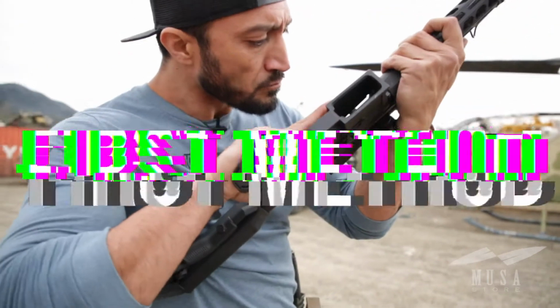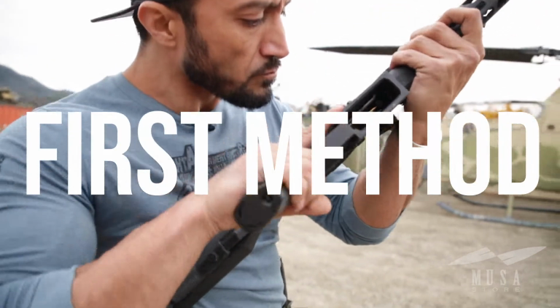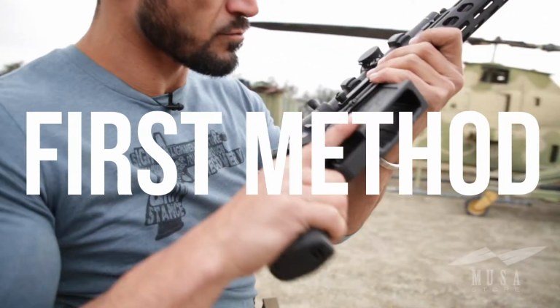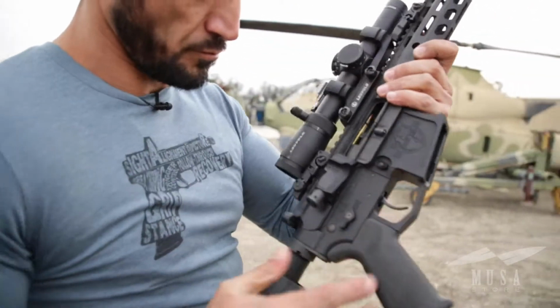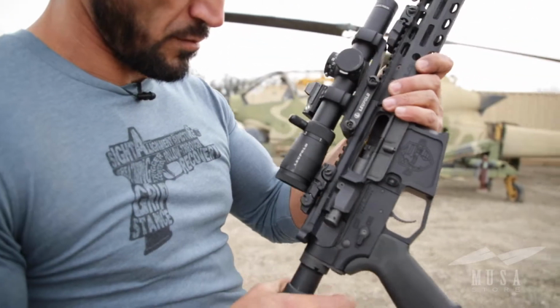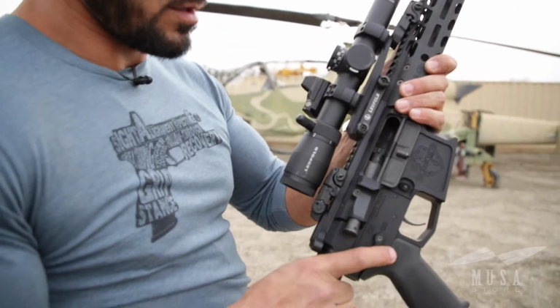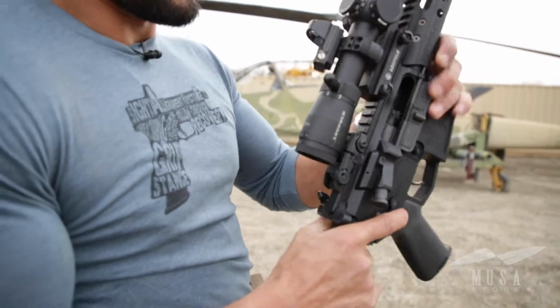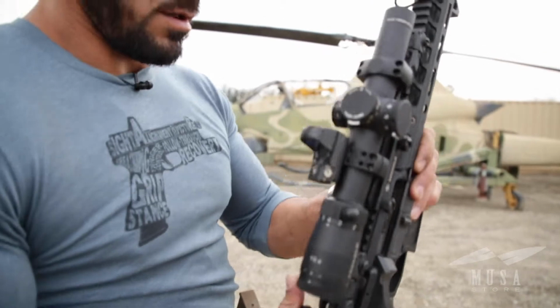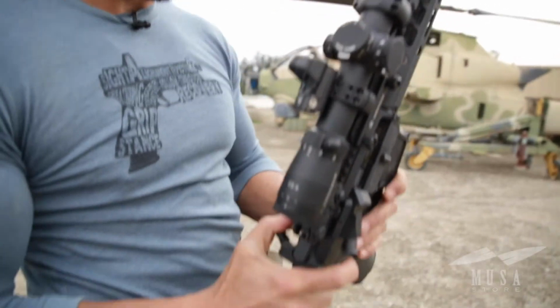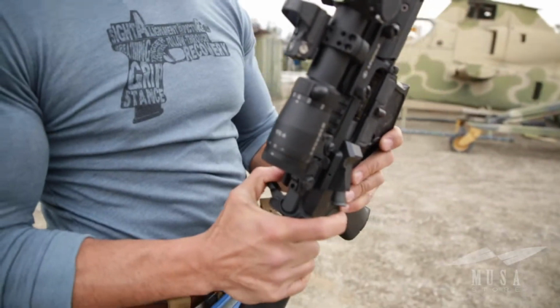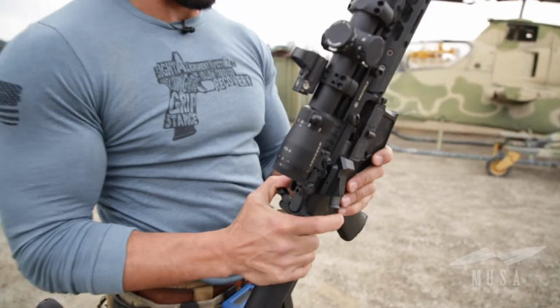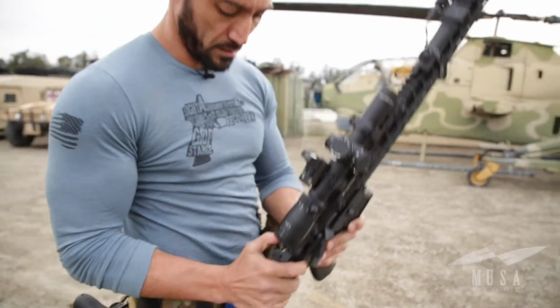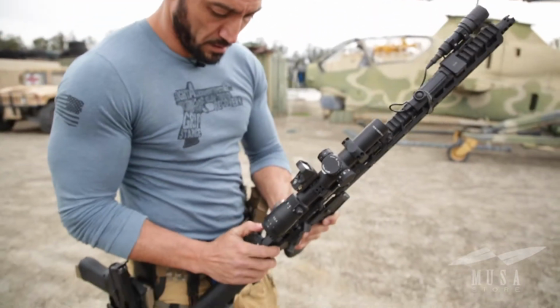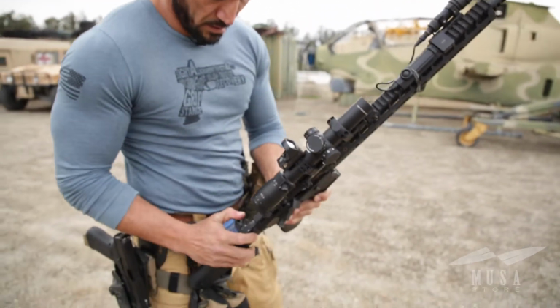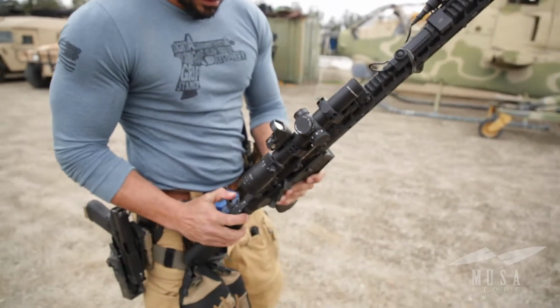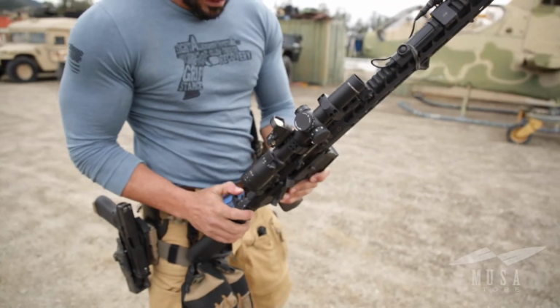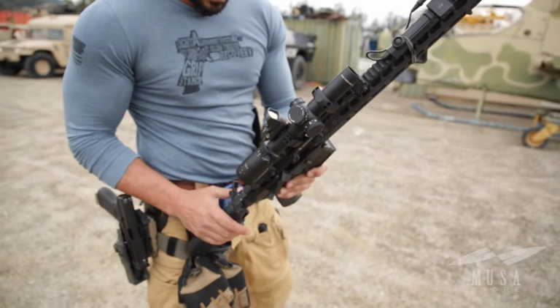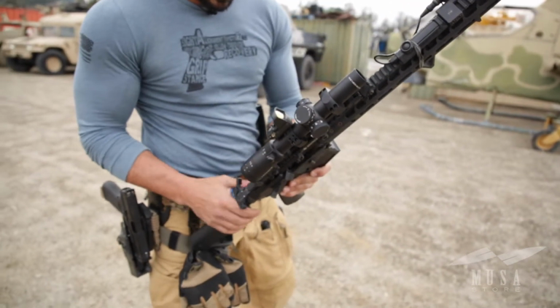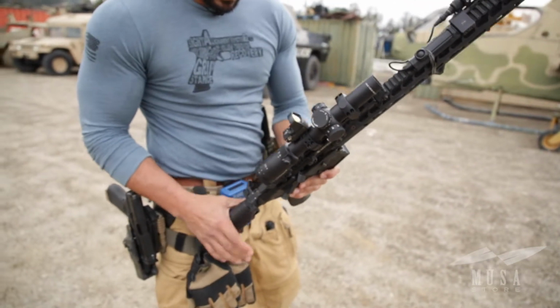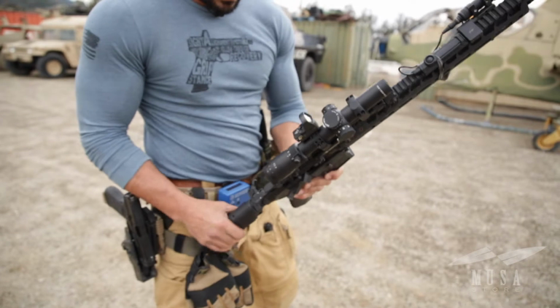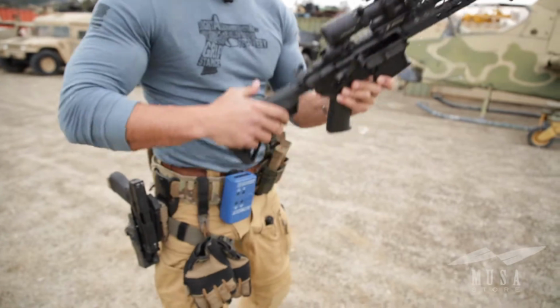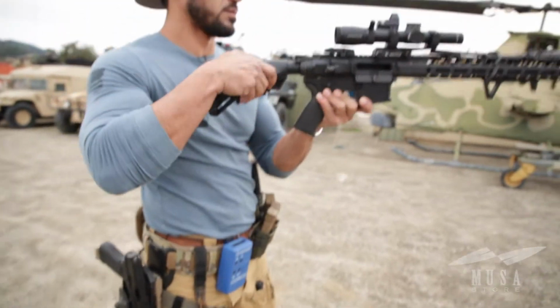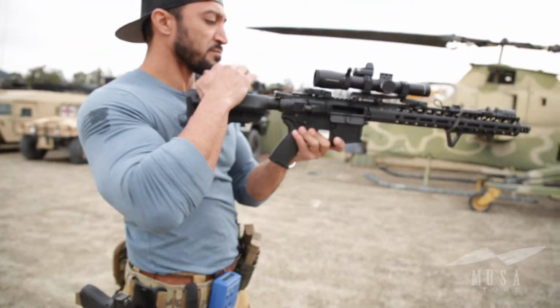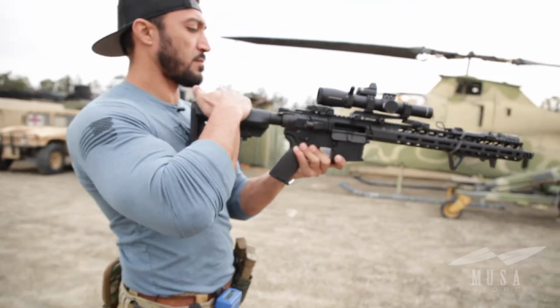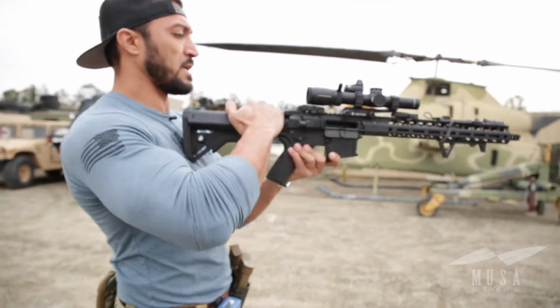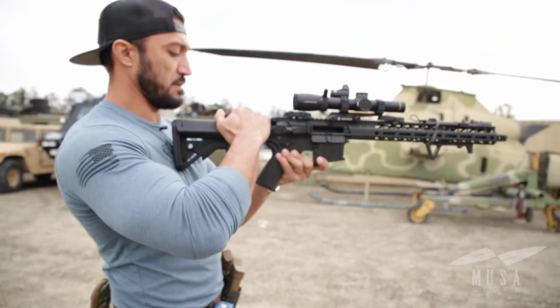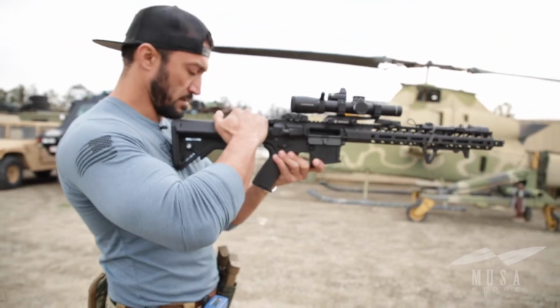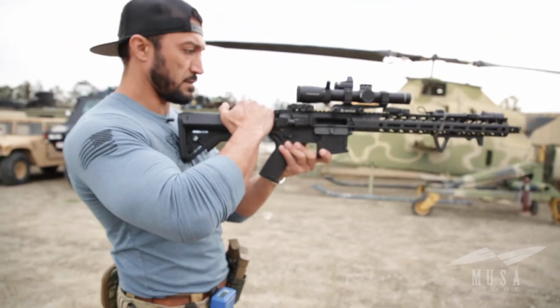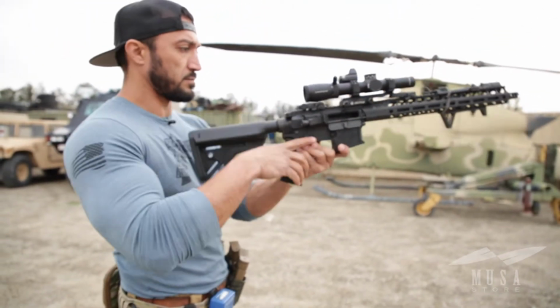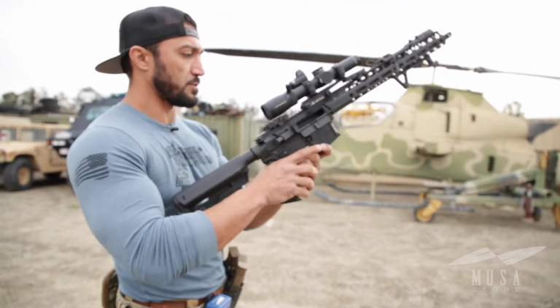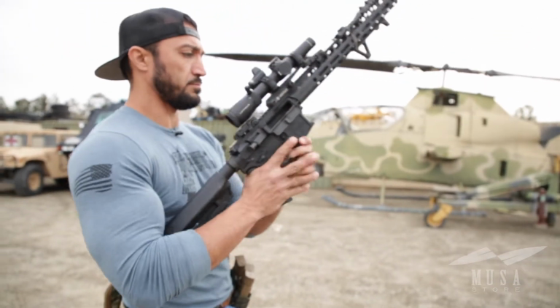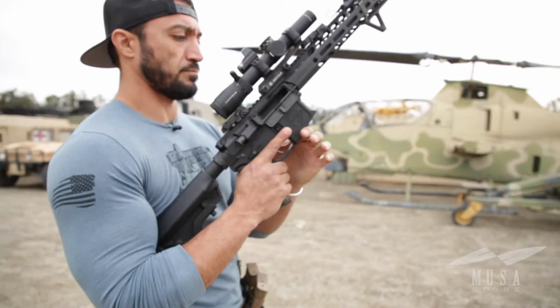First method: if the brass is stuck parallel to the bolt and you have at least an inch of exposed charging handle, you may be able to take your support hand and trap the bolt in place with your index finger, and with your shooting hand slam the charging handle forward to jolt that wedge round free.